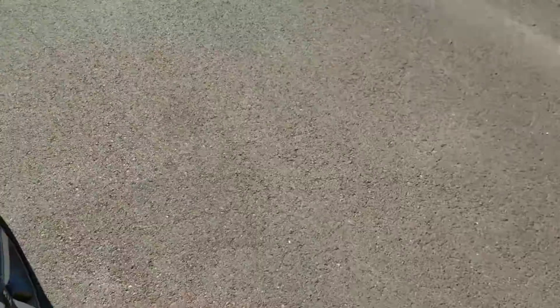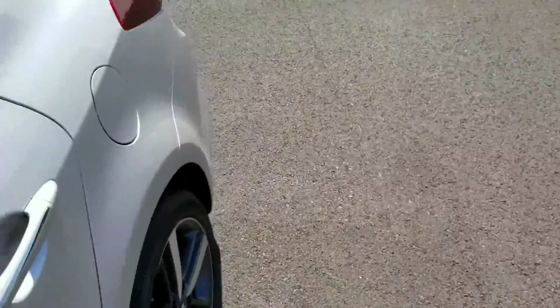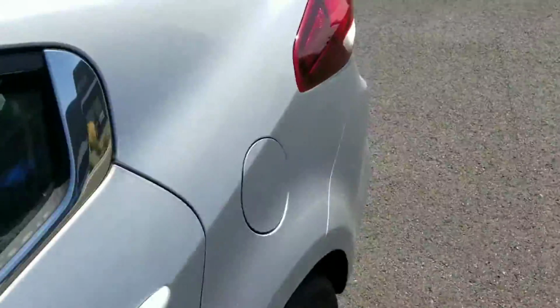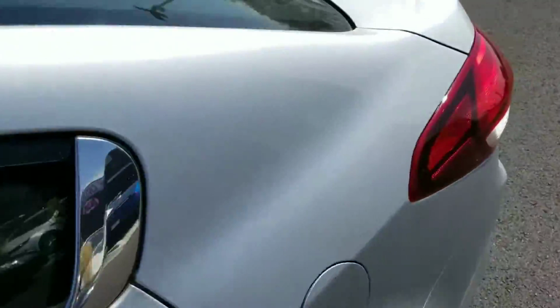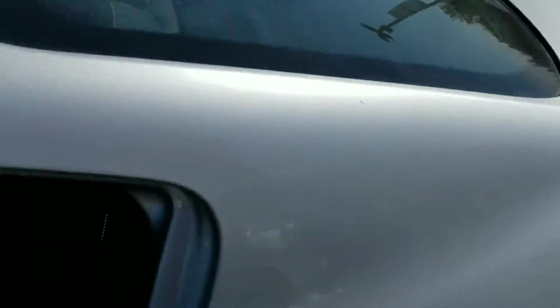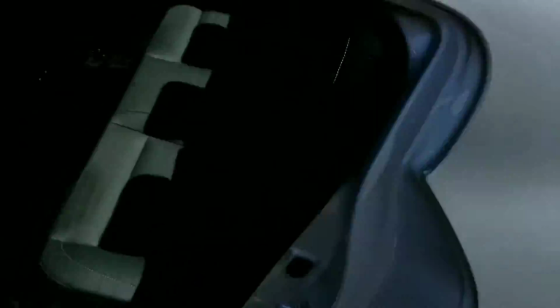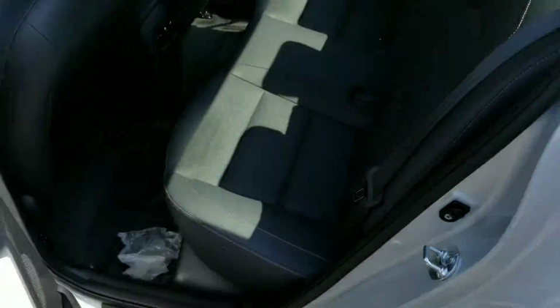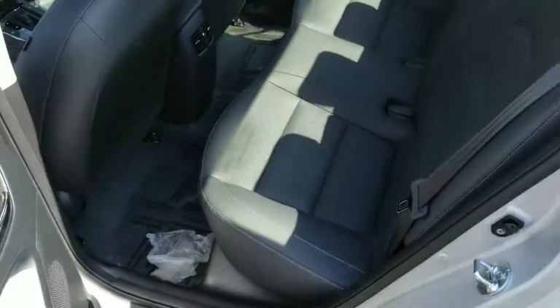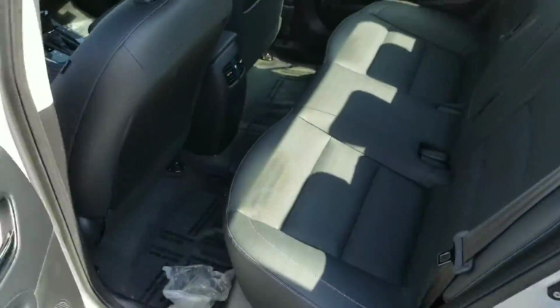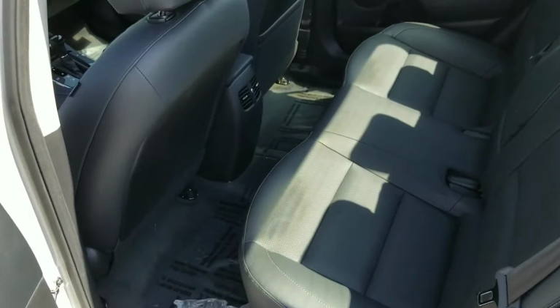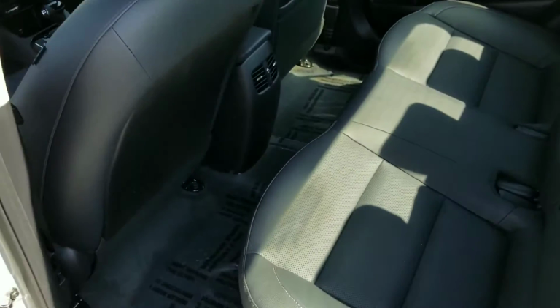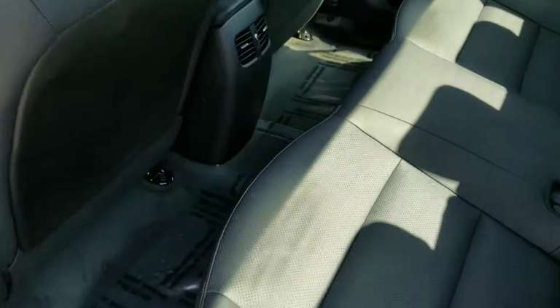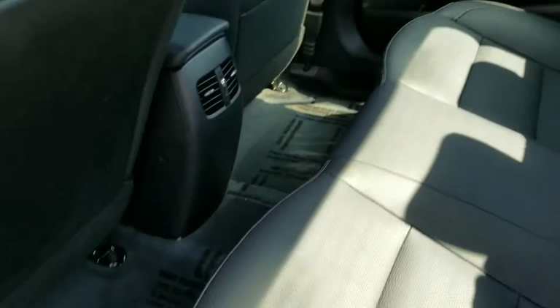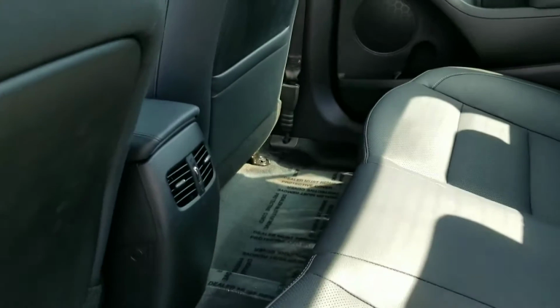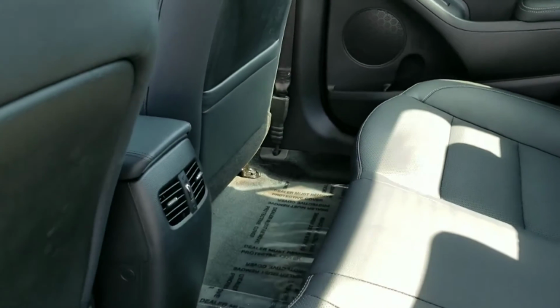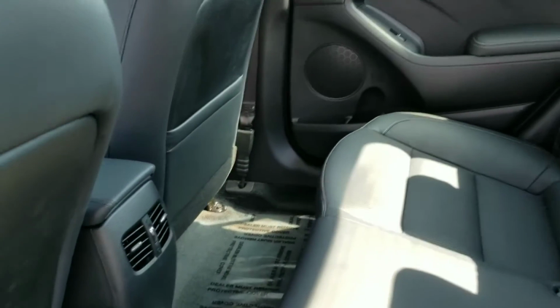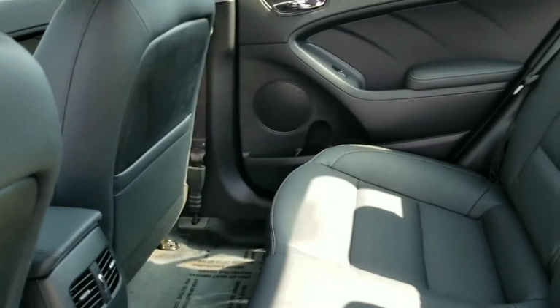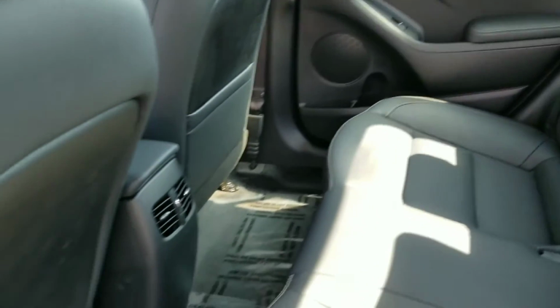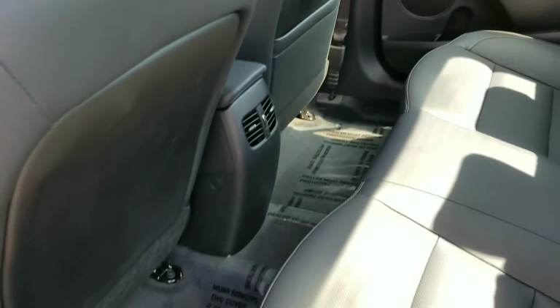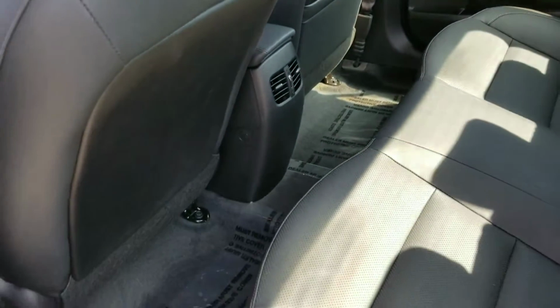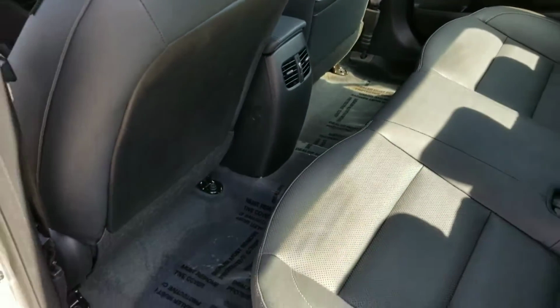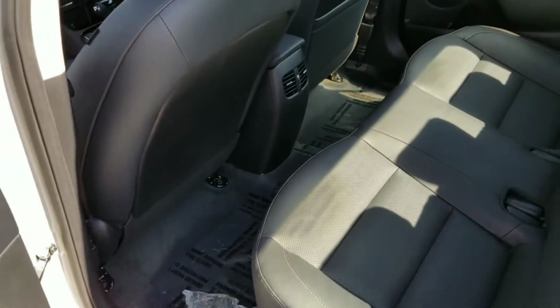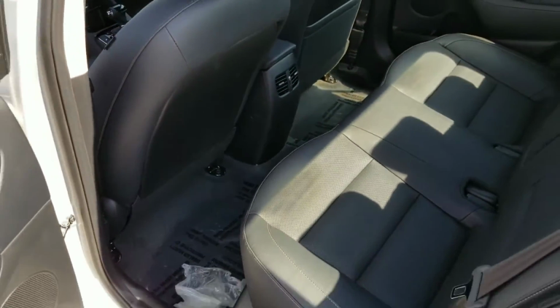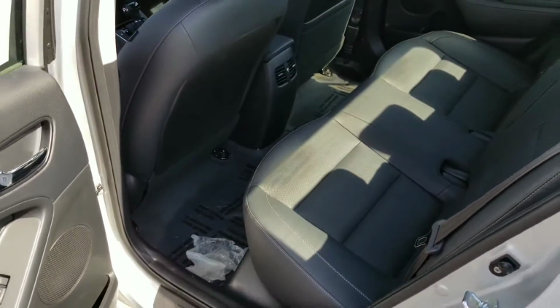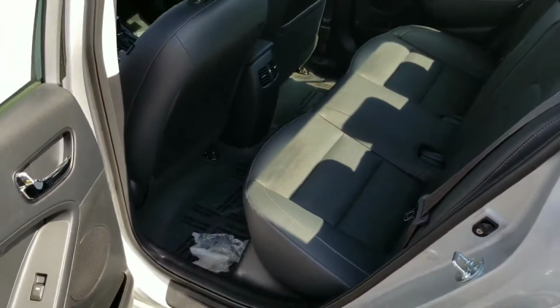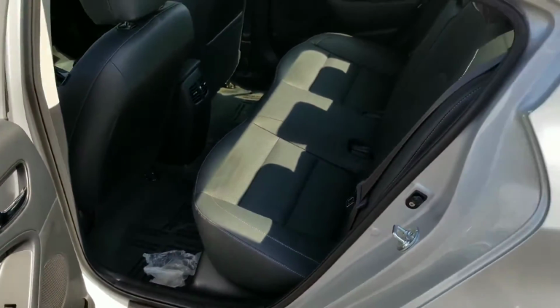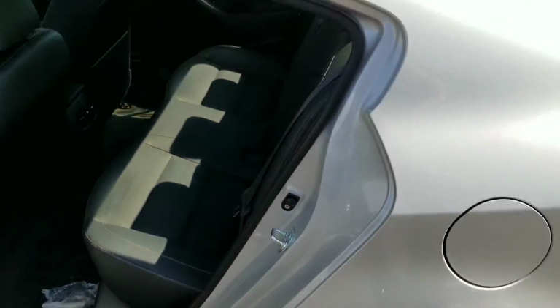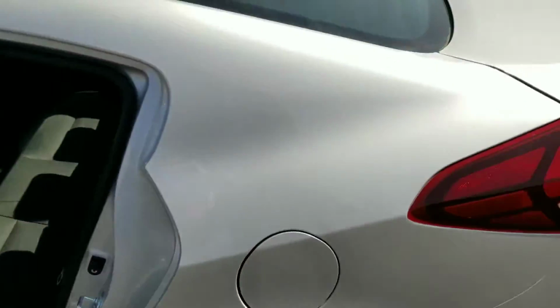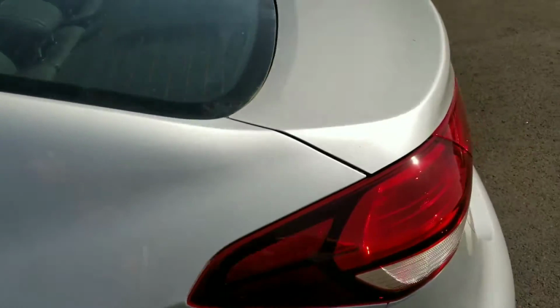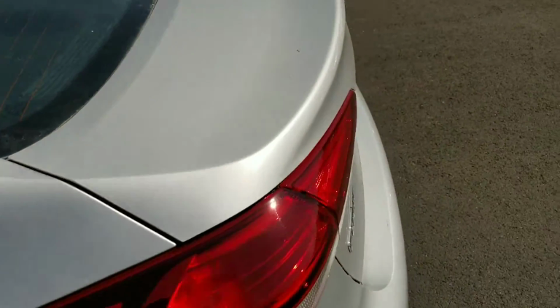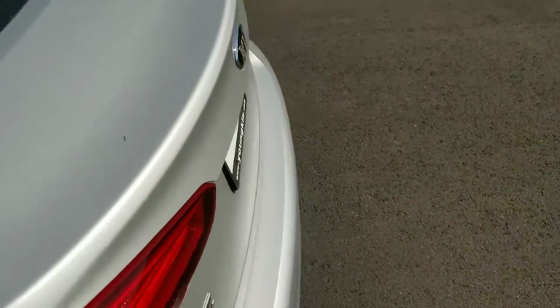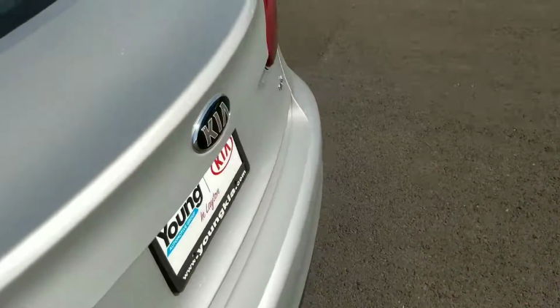I'll show you the back here. Rear vents in the back for the passengers and pretty roomy, being our smaller sedan, and then I'll show you some of the trunk space as well.